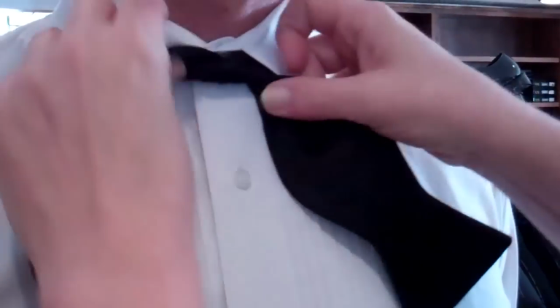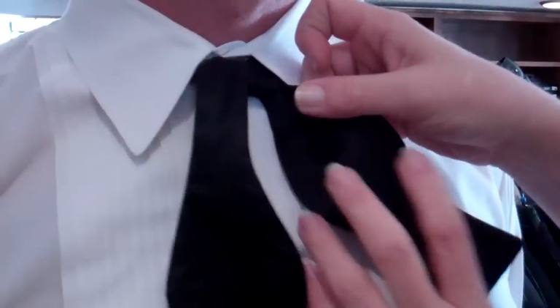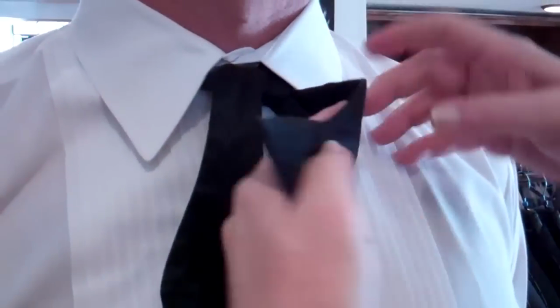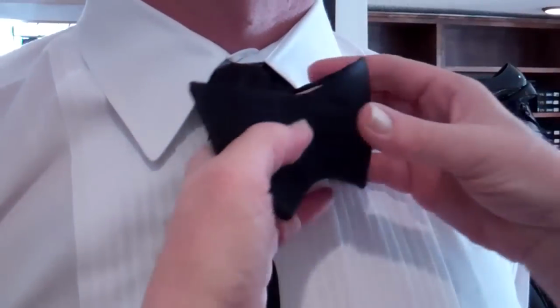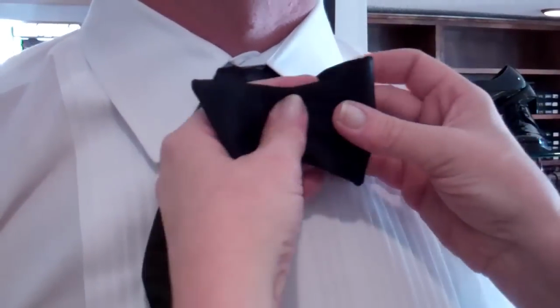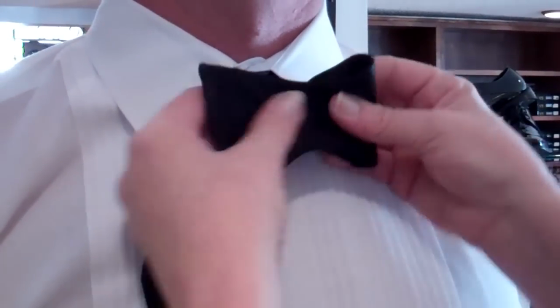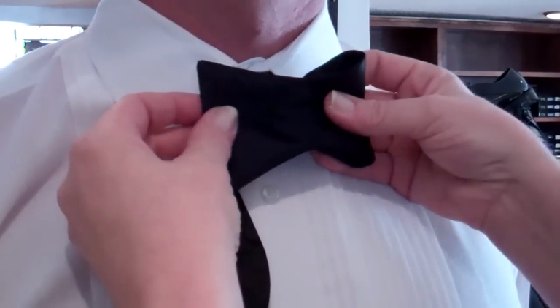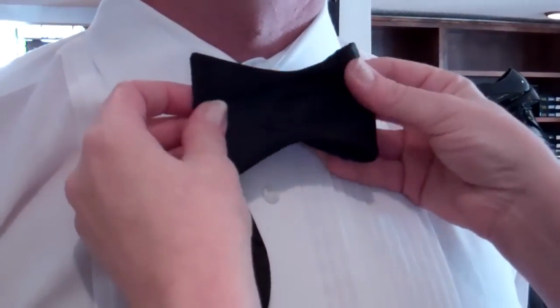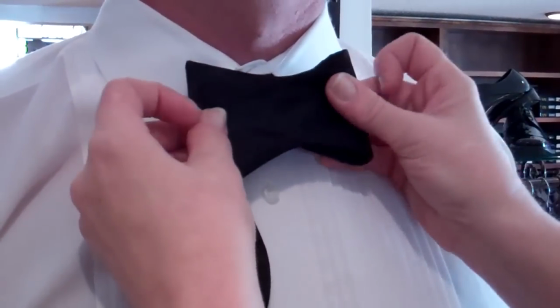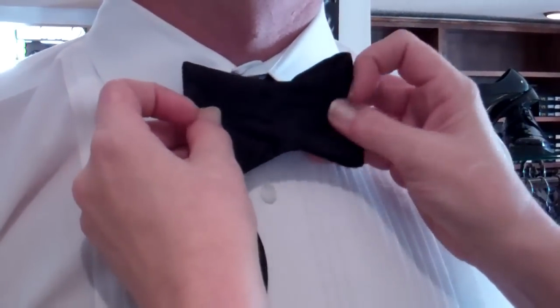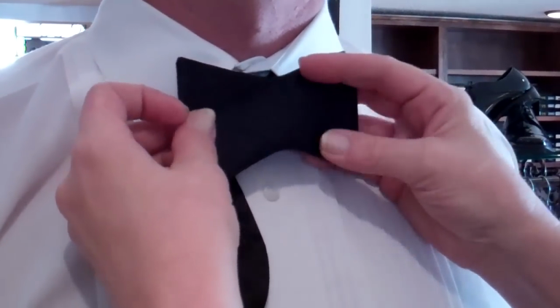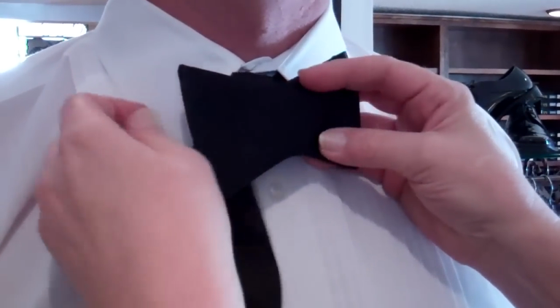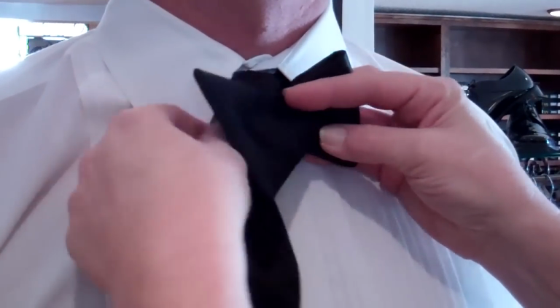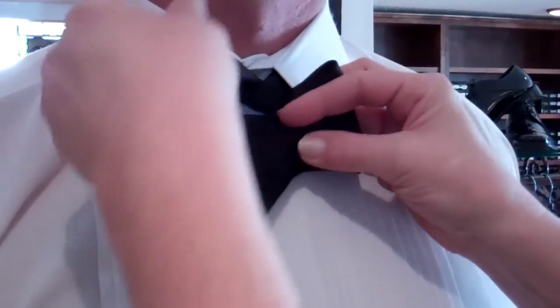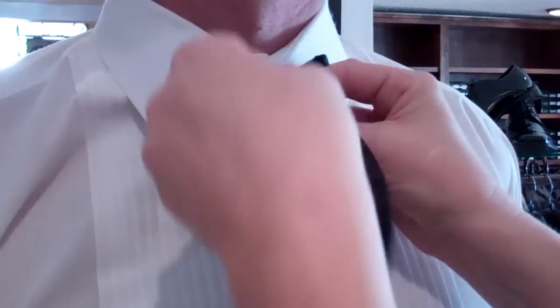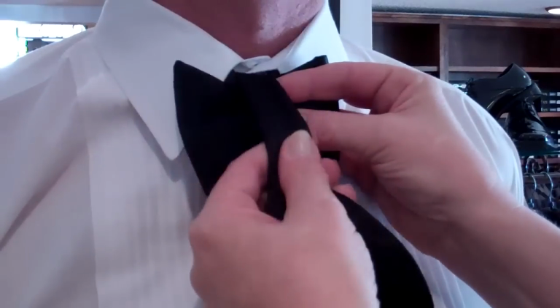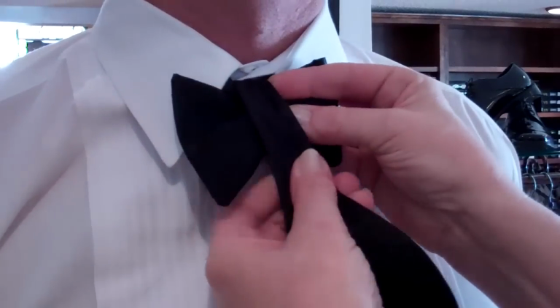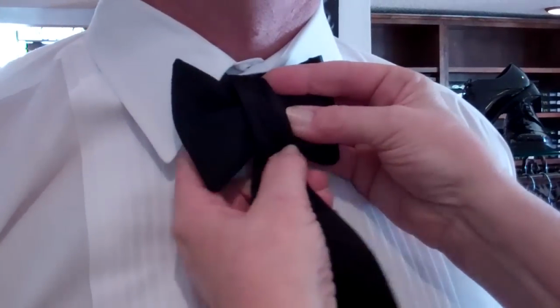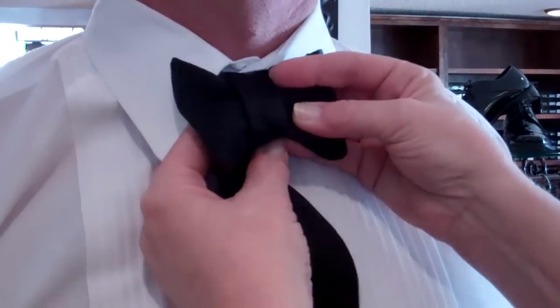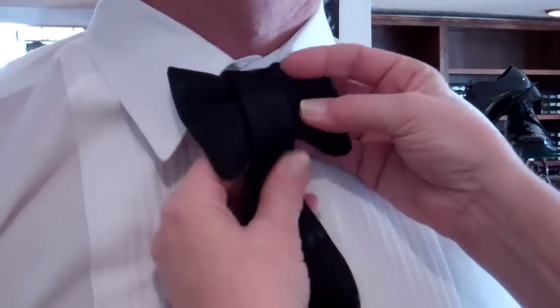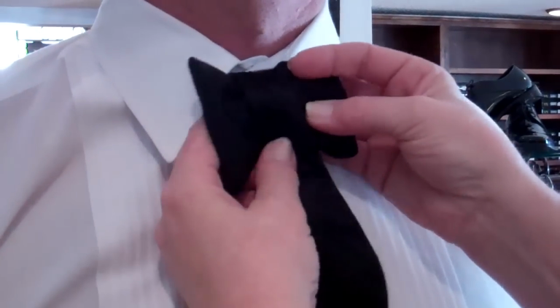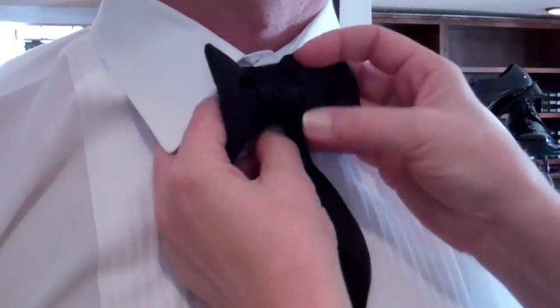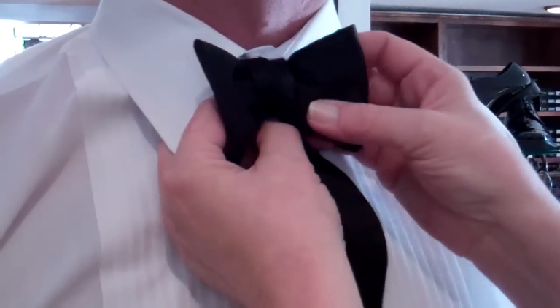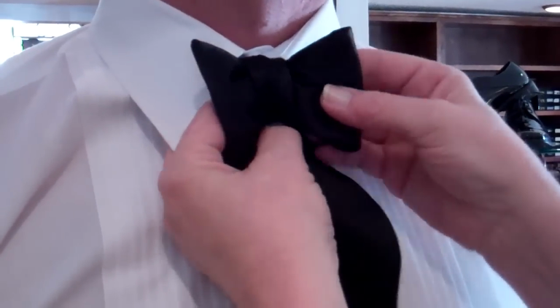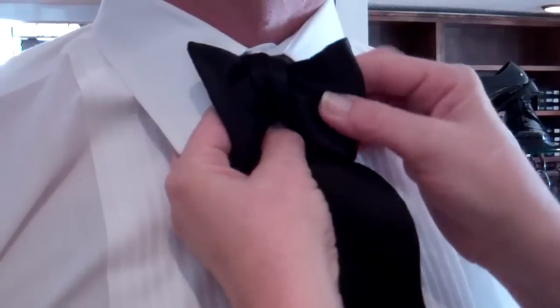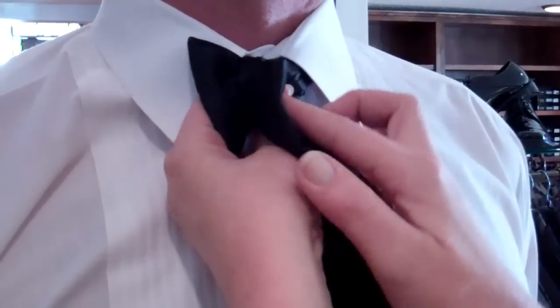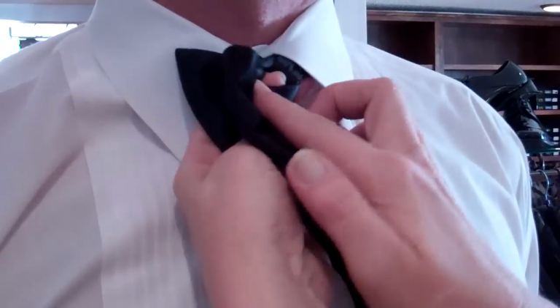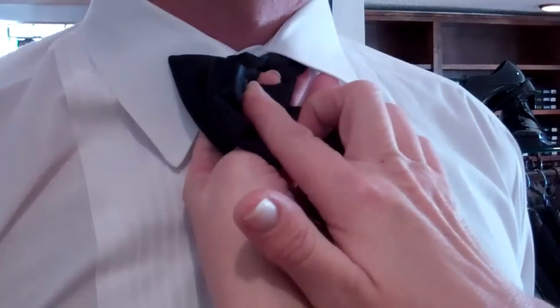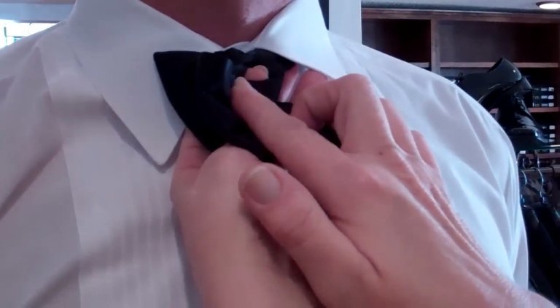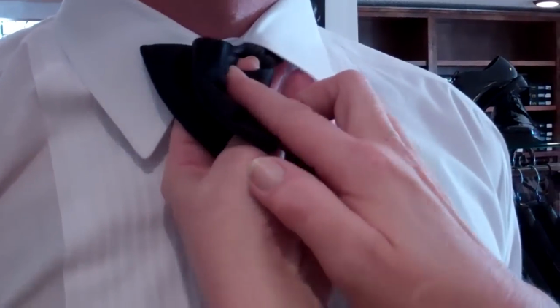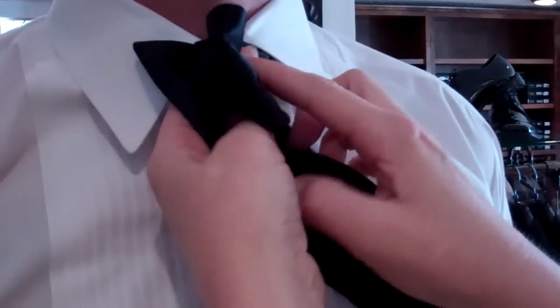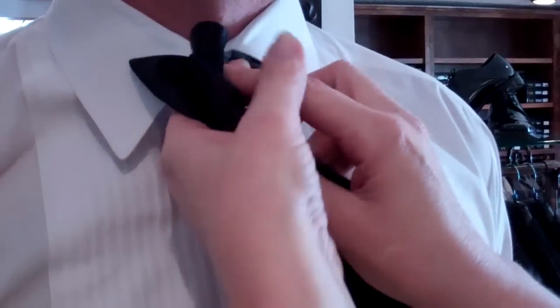Take the short side, form half the bow, bring this over — doing that you're going to create an opening here.